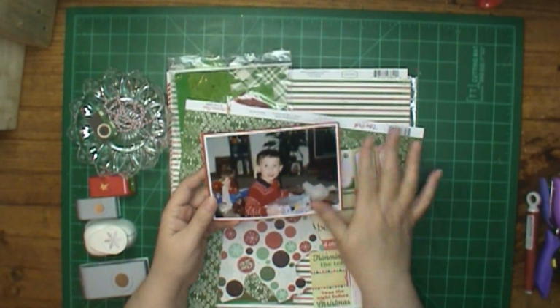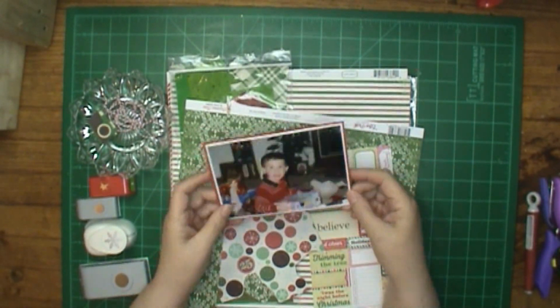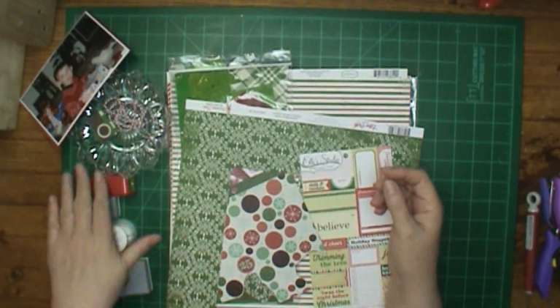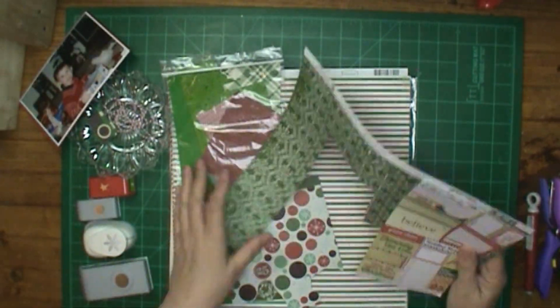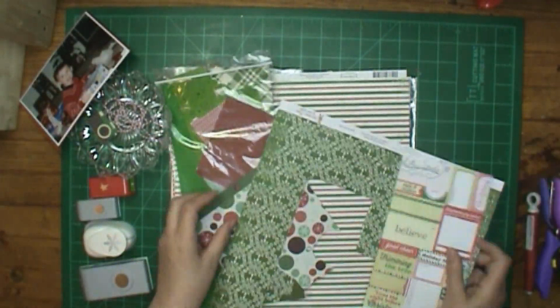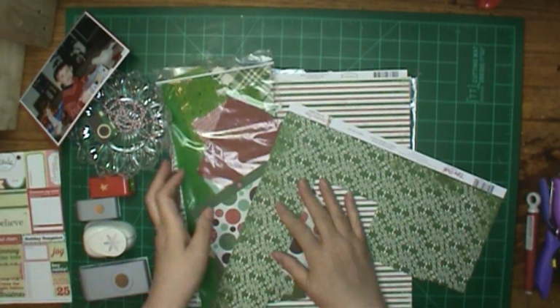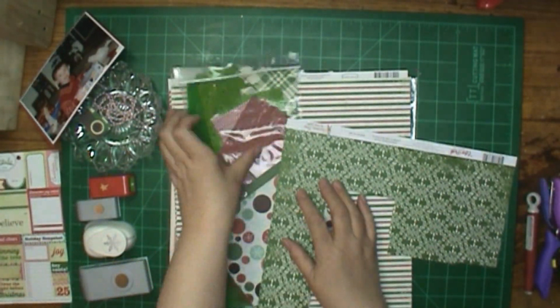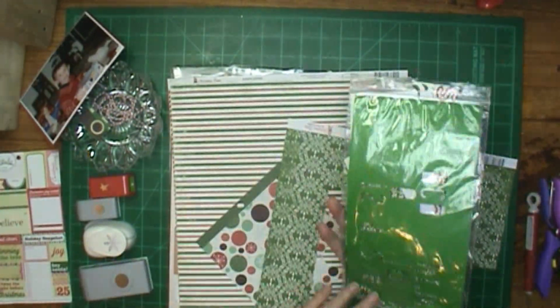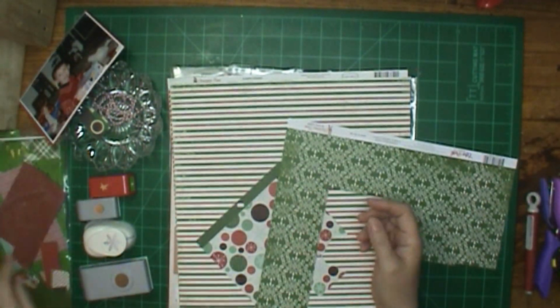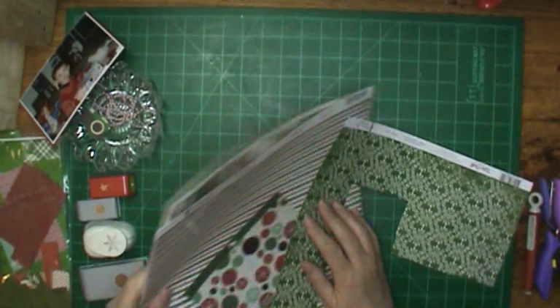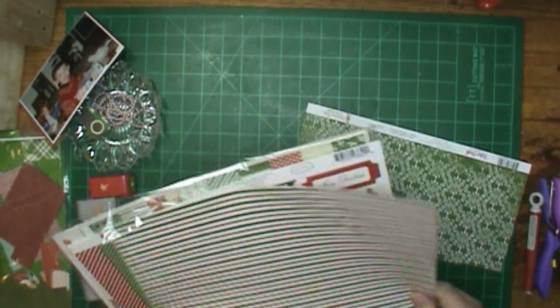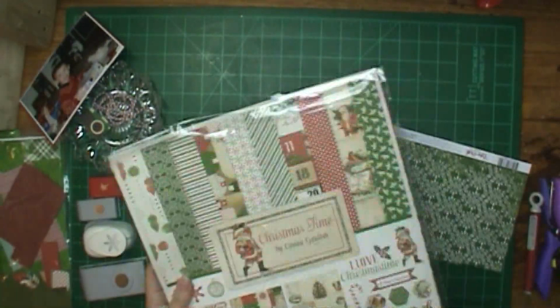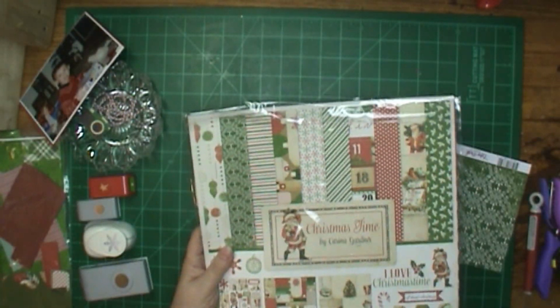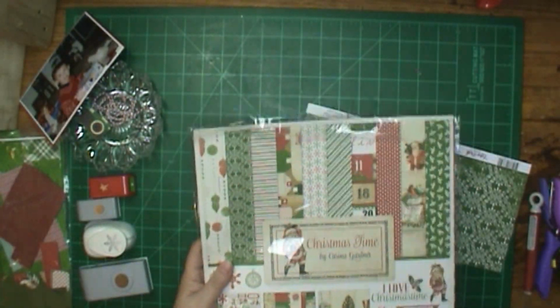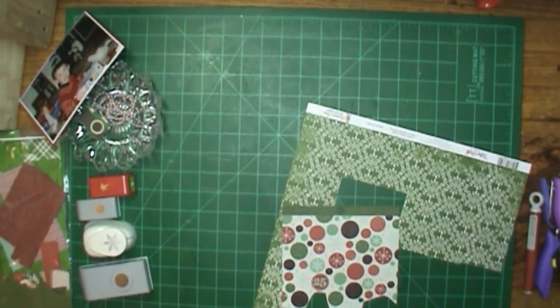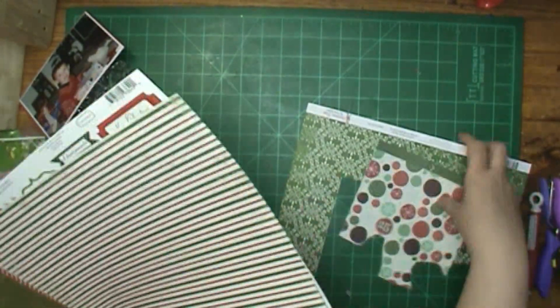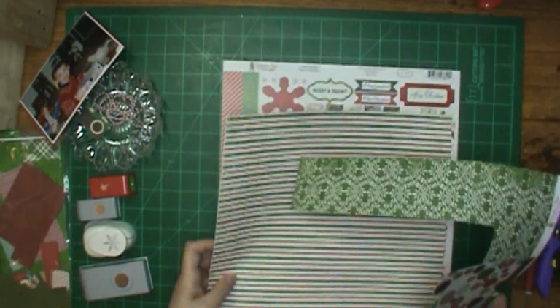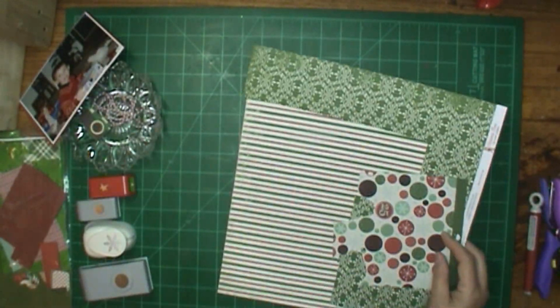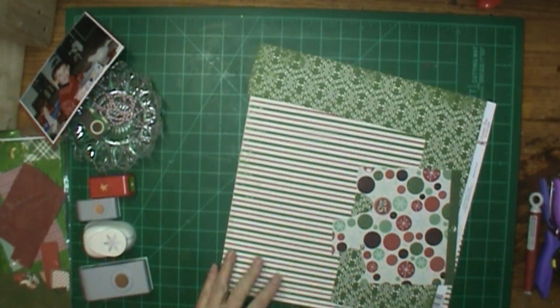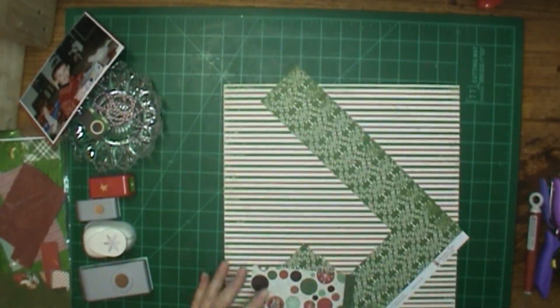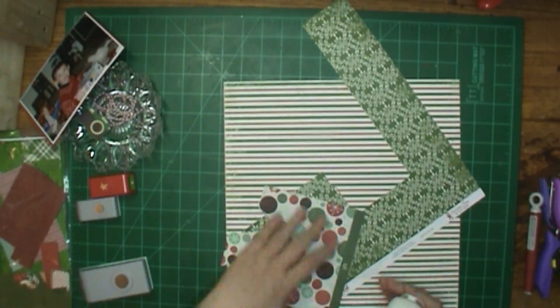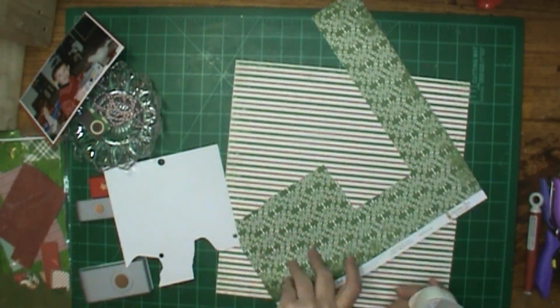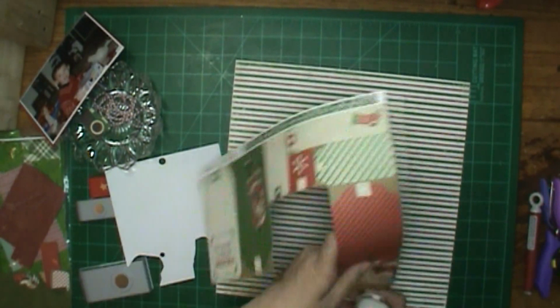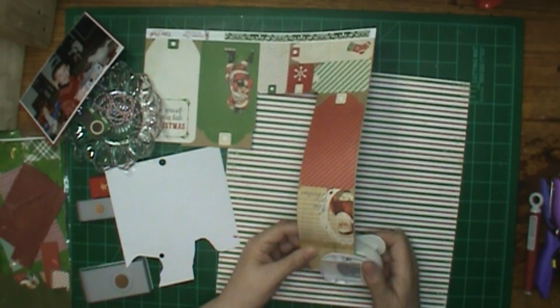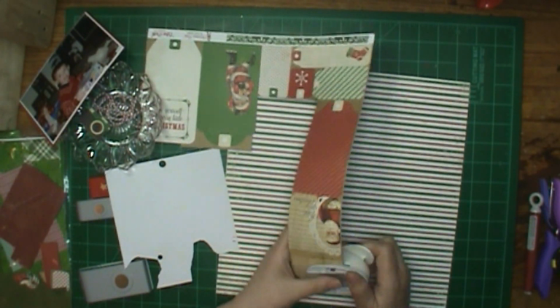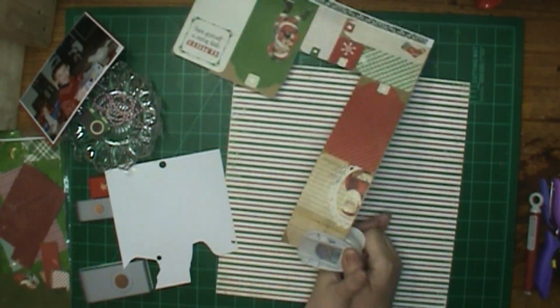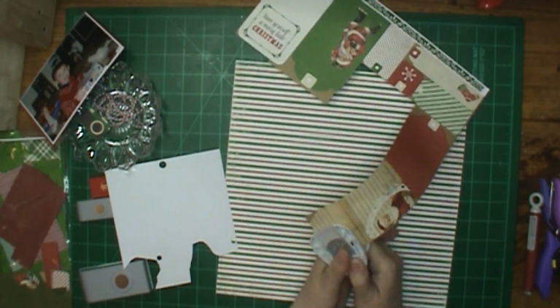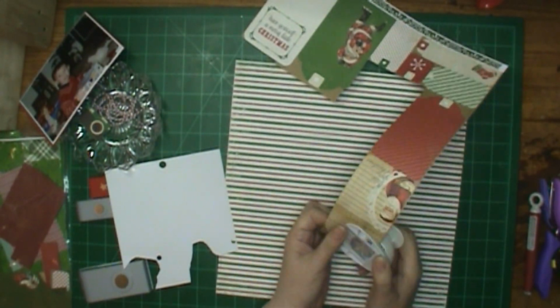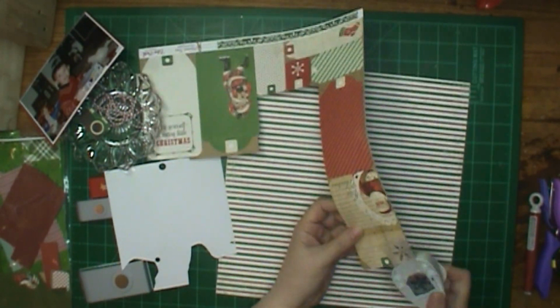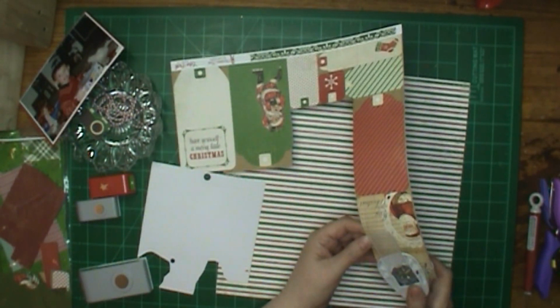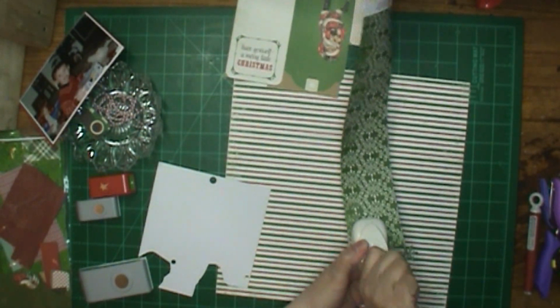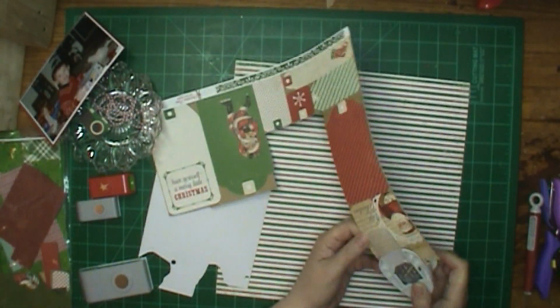I'm going to scrap this picture of my grandson, and it is a Christmas picture — he's opening presents. I'm going to be using Christmastime, I think it's called, from Echo Park. I got it in a warehouse box right around Christmas.